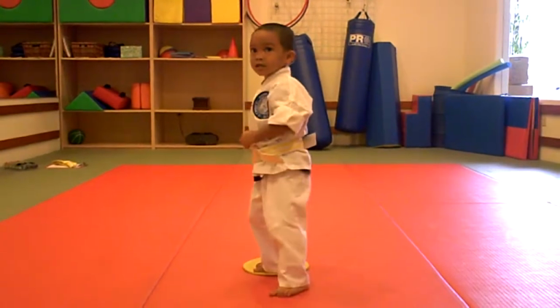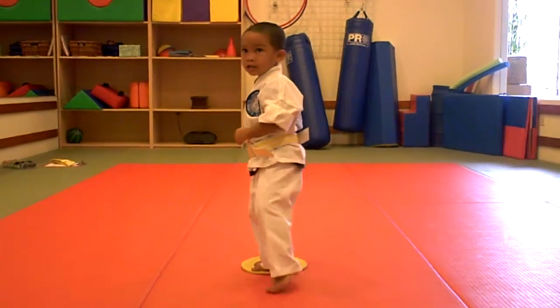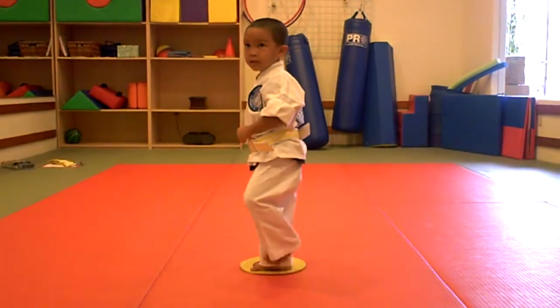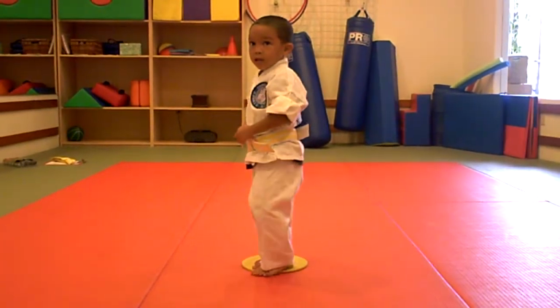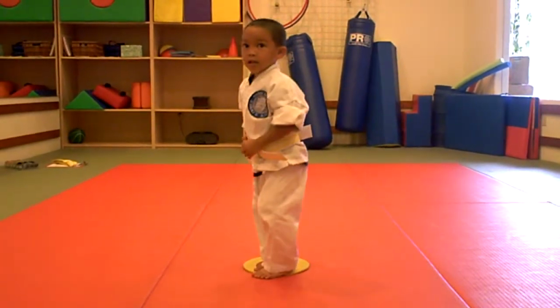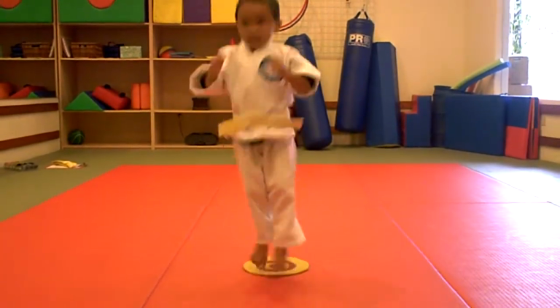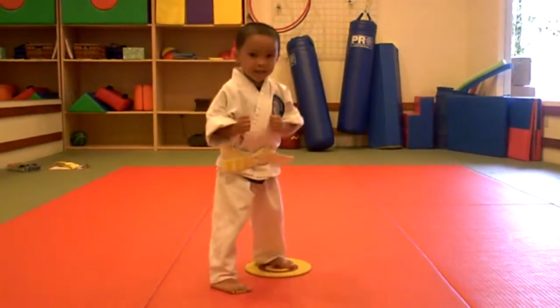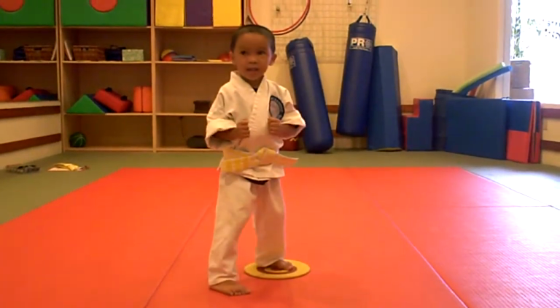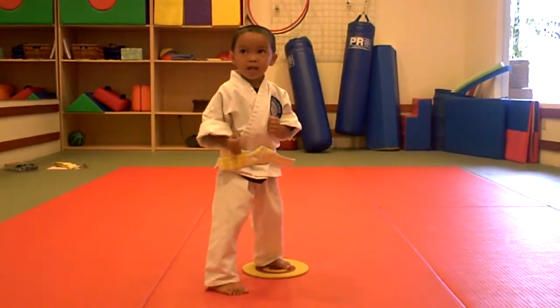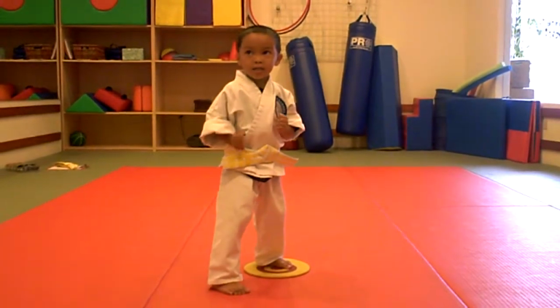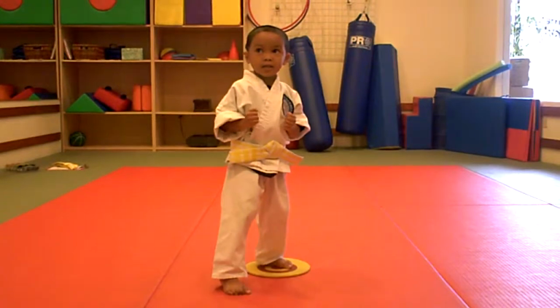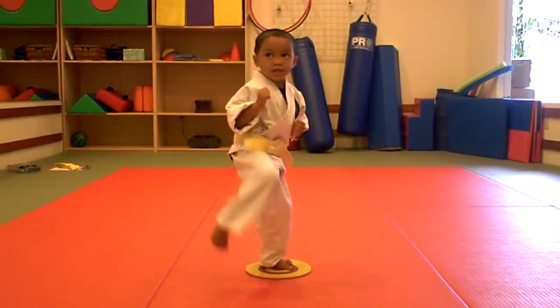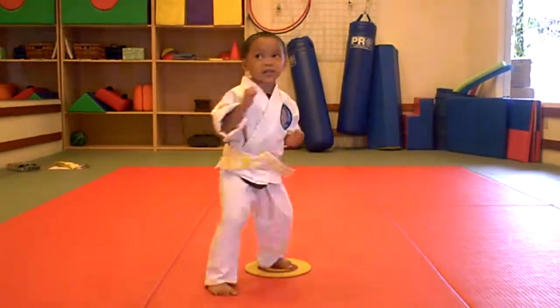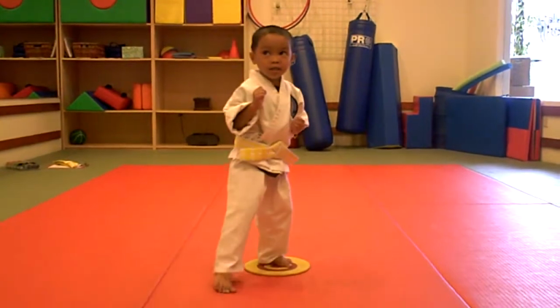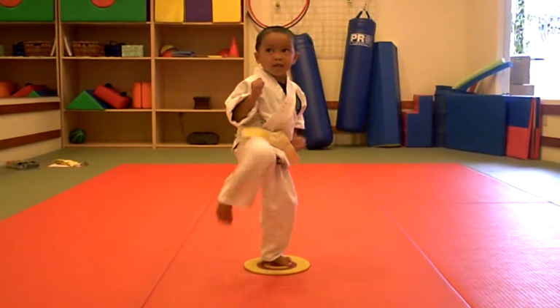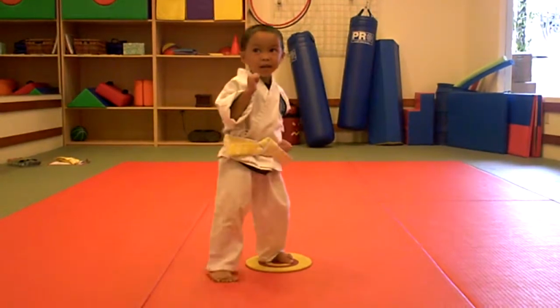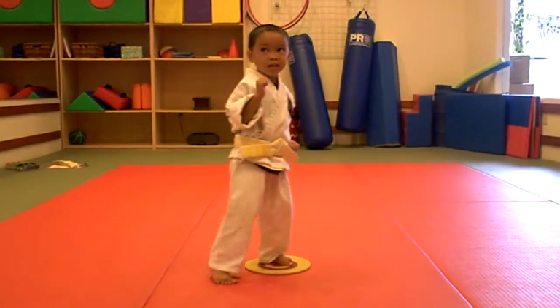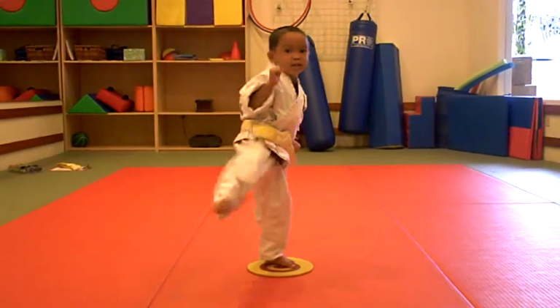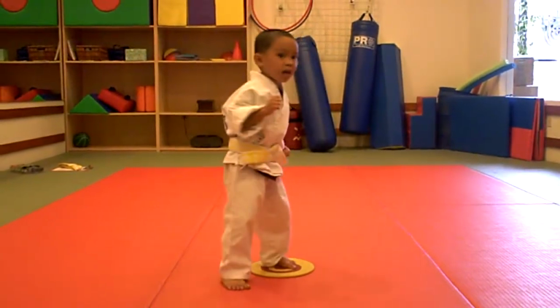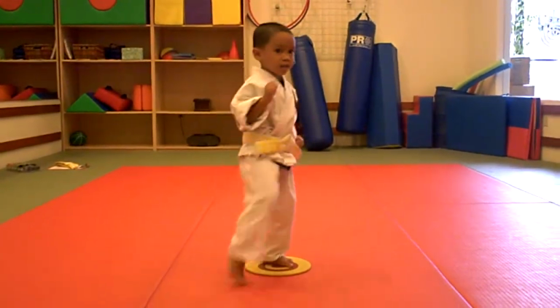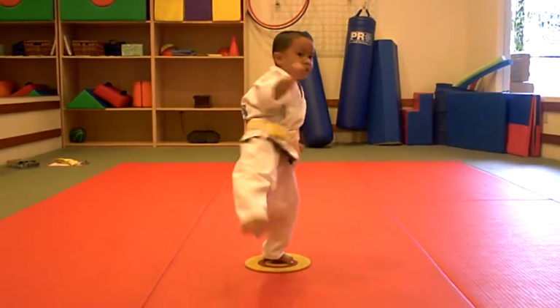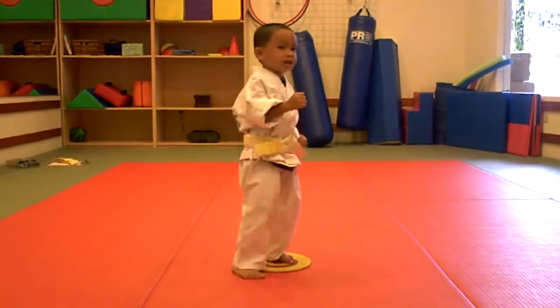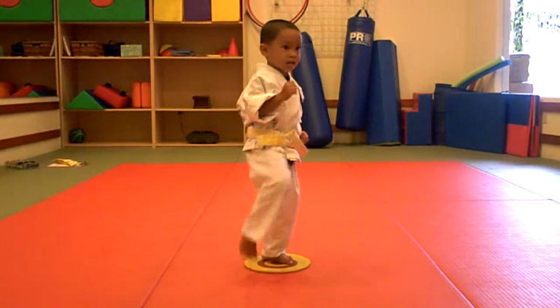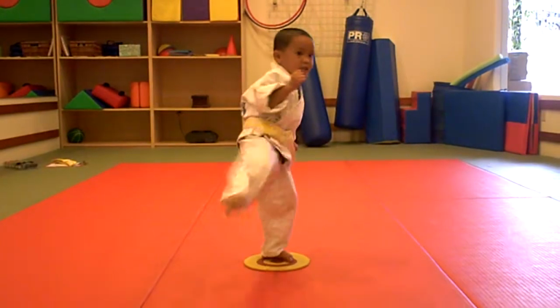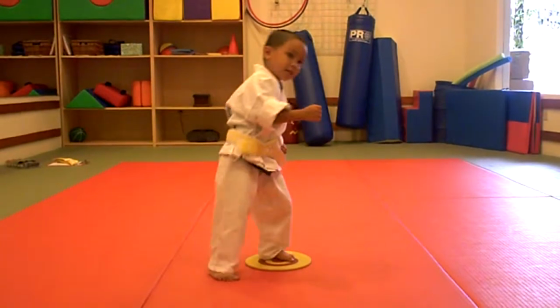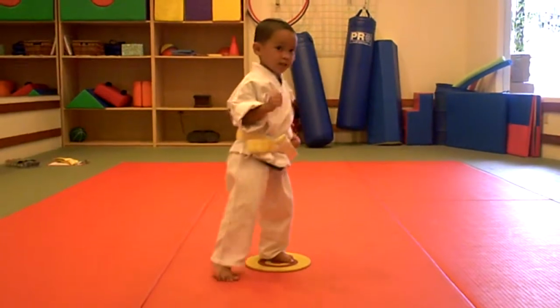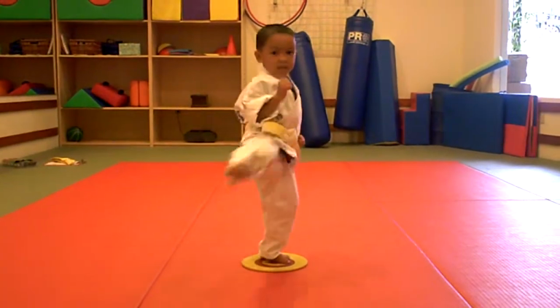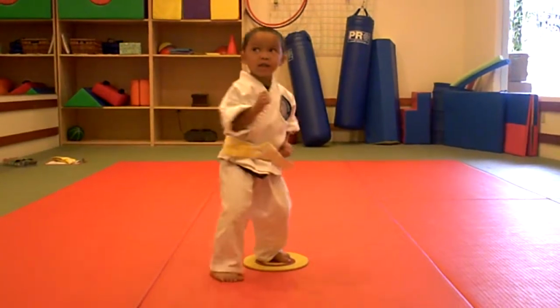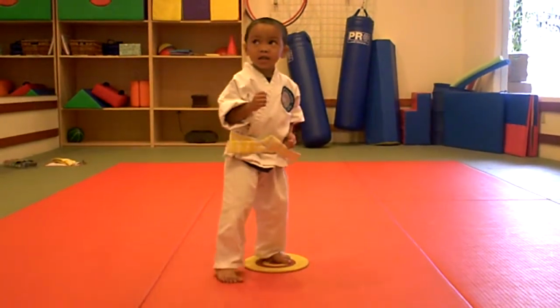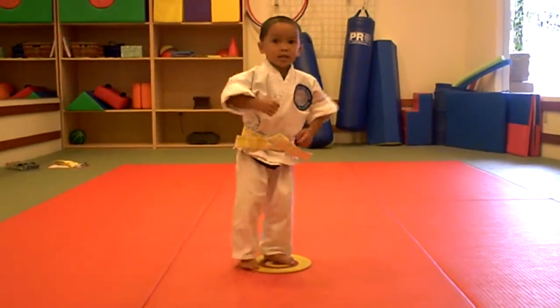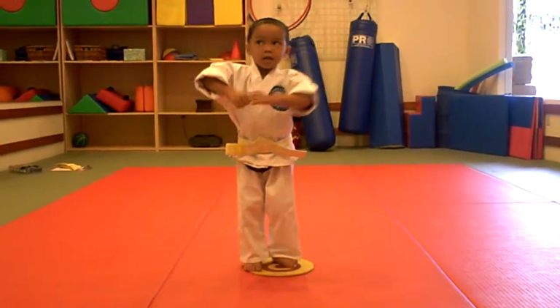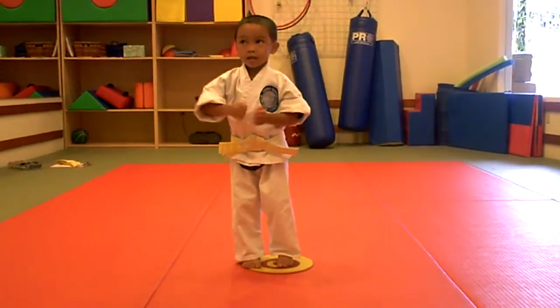Let's go ahead and switch sides, please. Switch. And 1, 2, 3, 4, 5, and 6. Yeah. All right, go ahead and switch sides again, please. Switch.